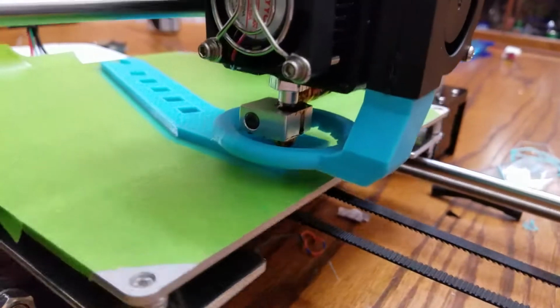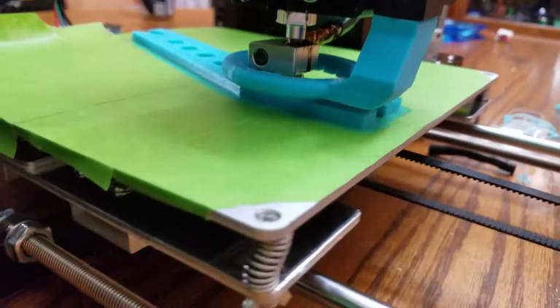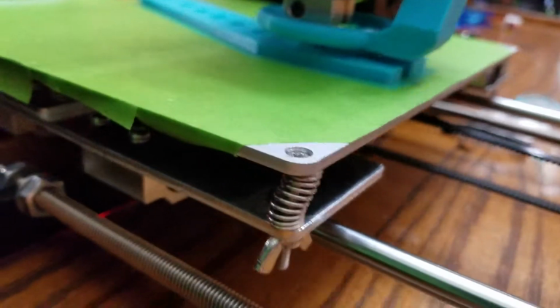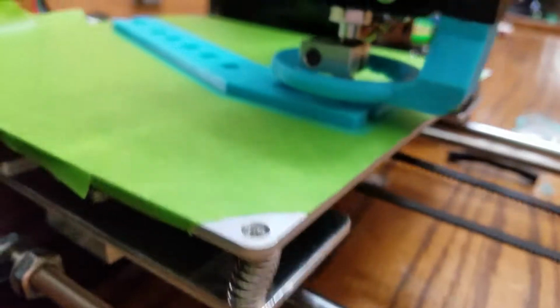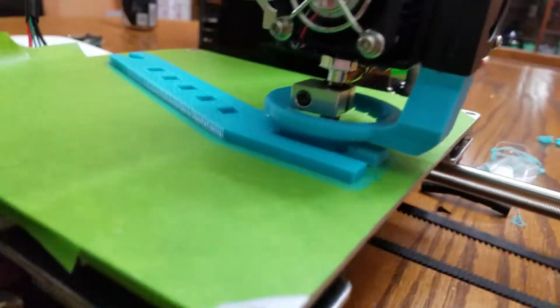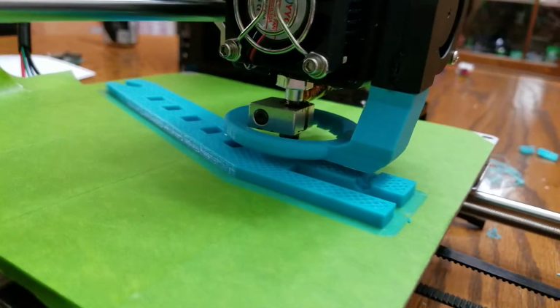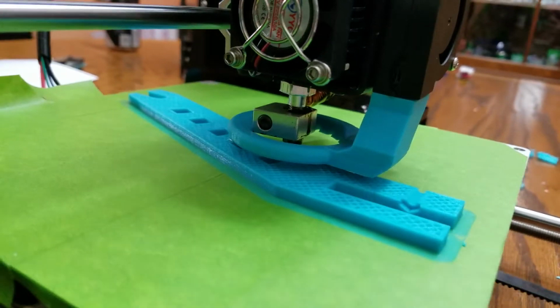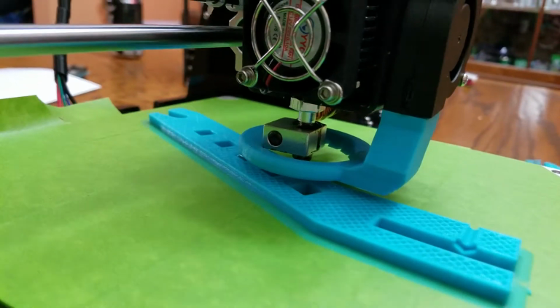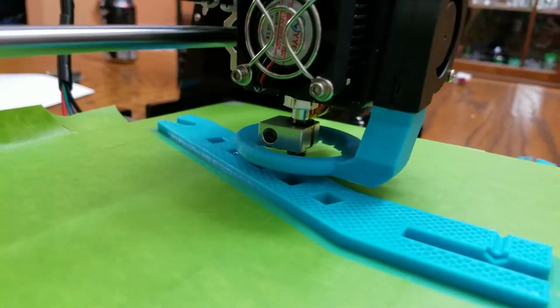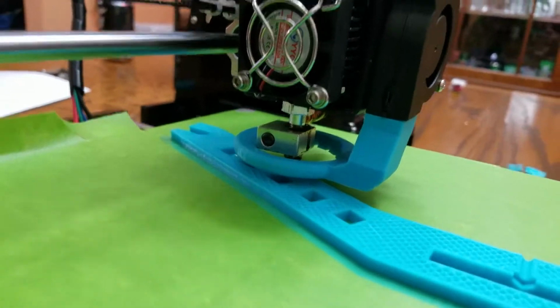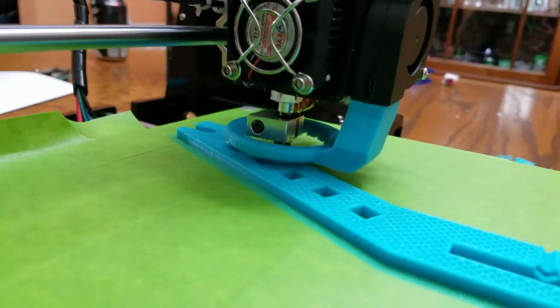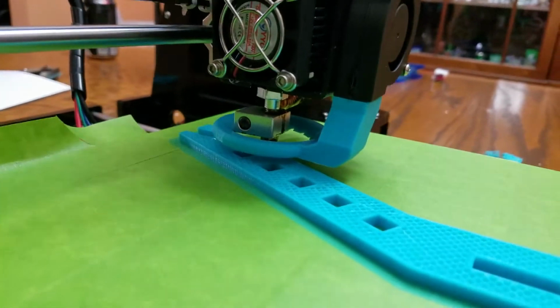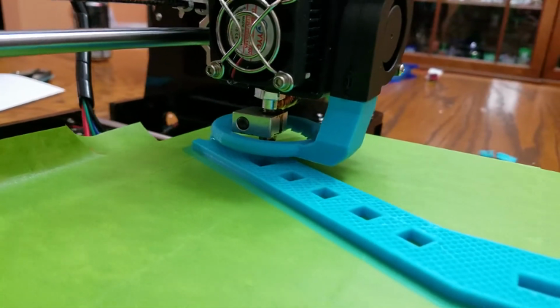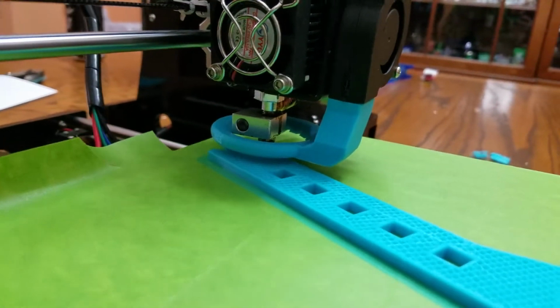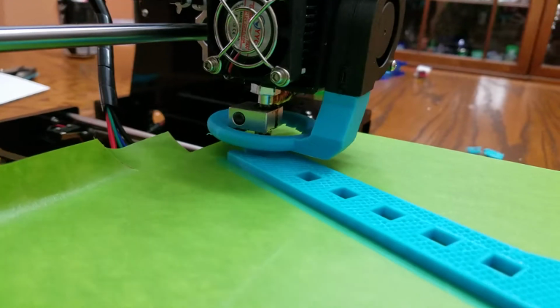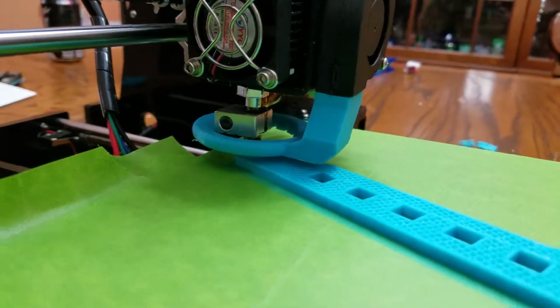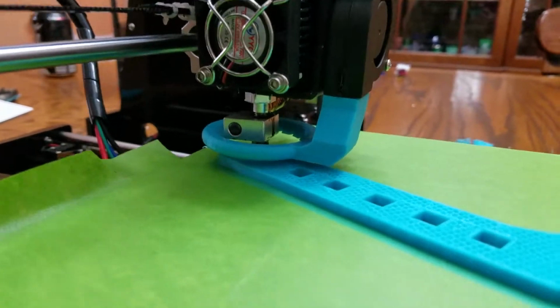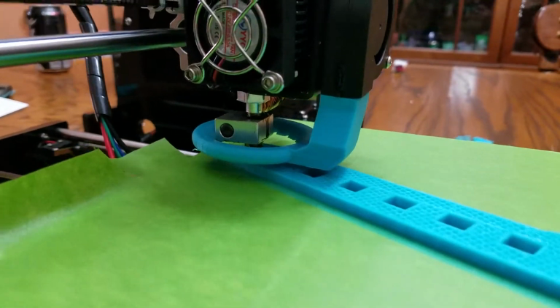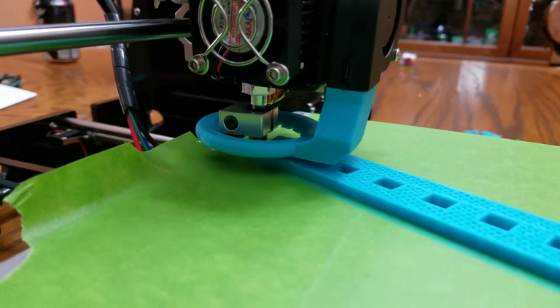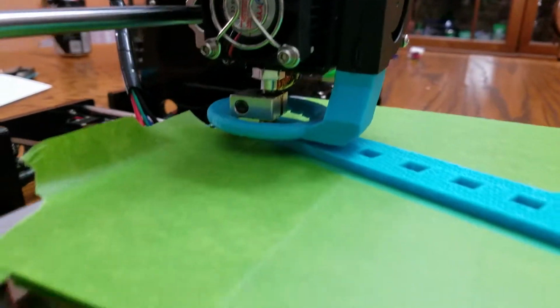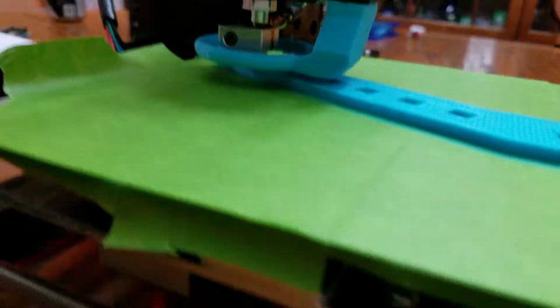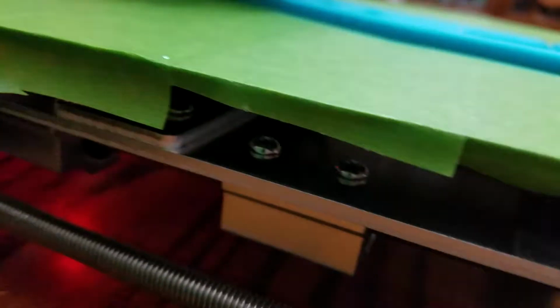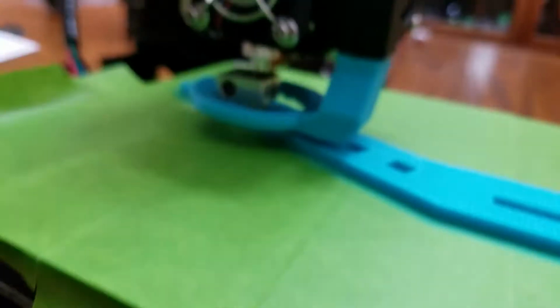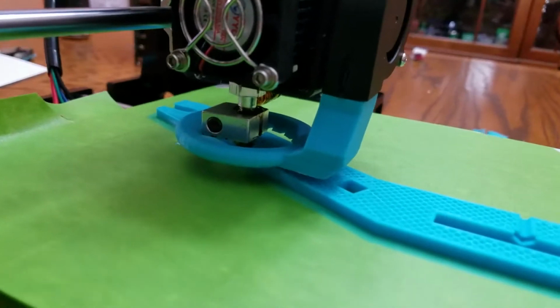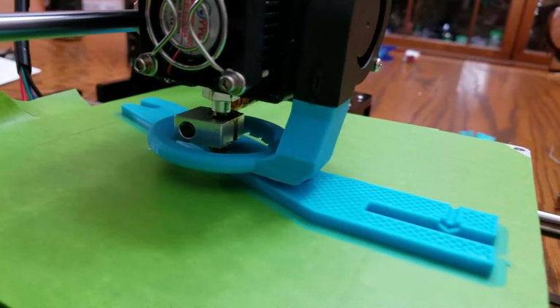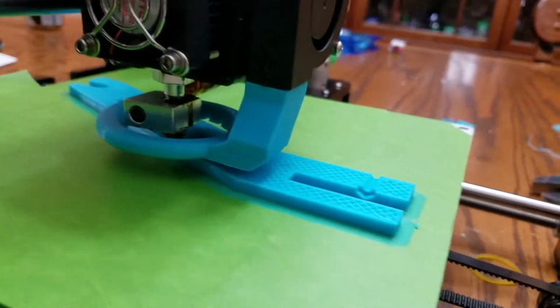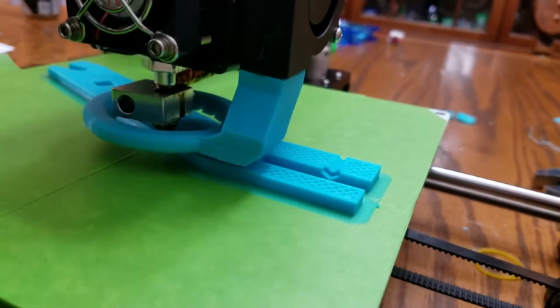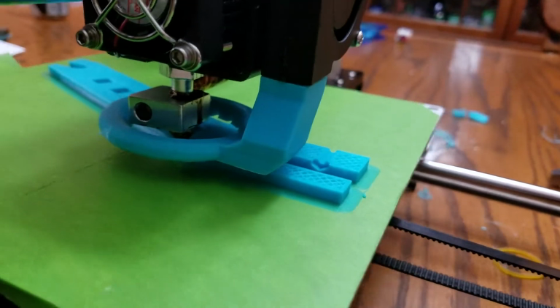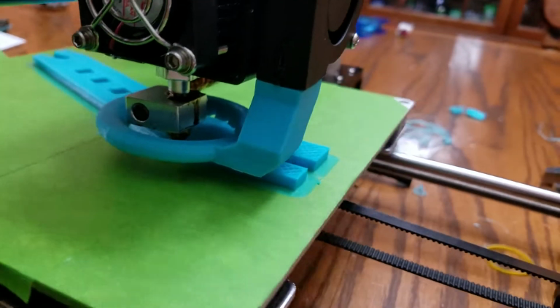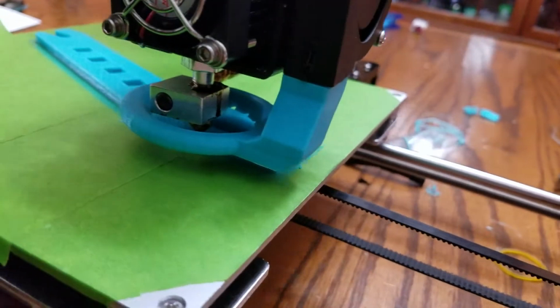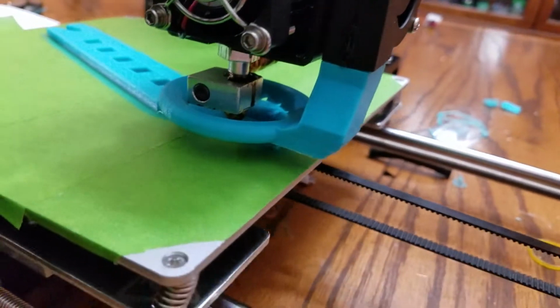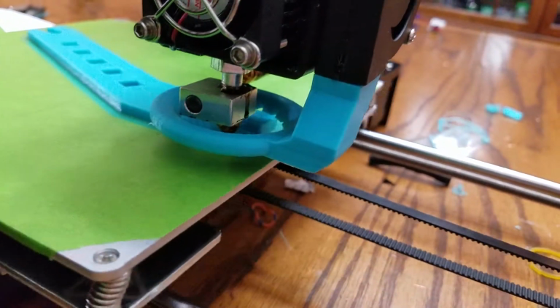He had some melting earlier on top of the little extruder plate, or whatever you call that thing. We don't think it's melting now though, so he's gonna check it after this print finishes because he doesn't want to screw up the print.